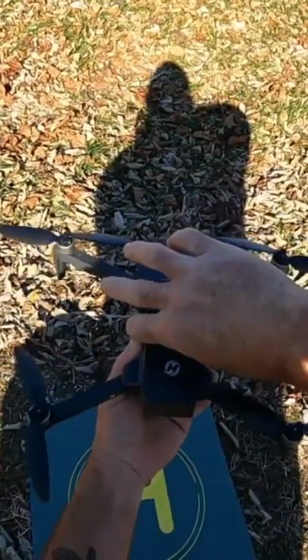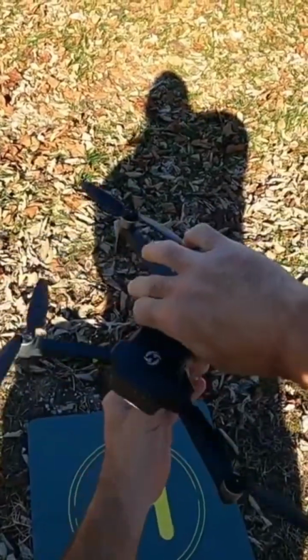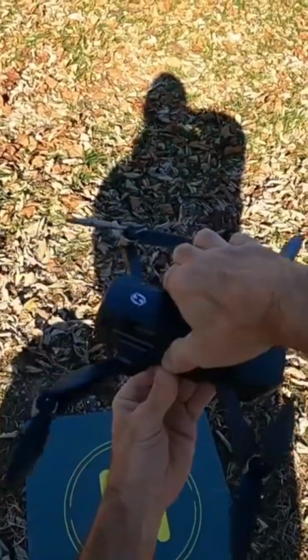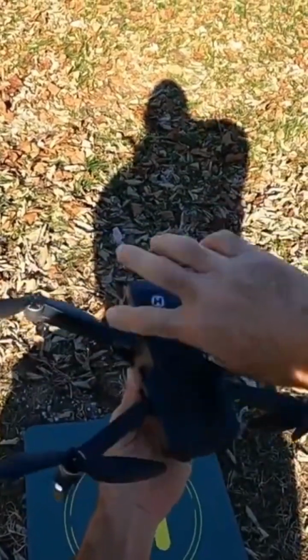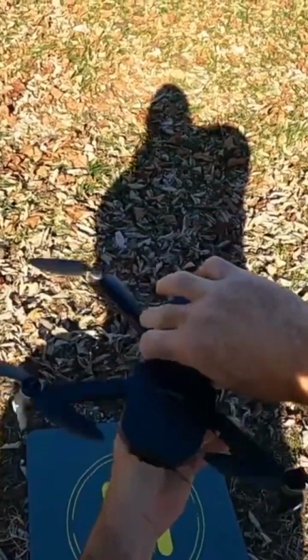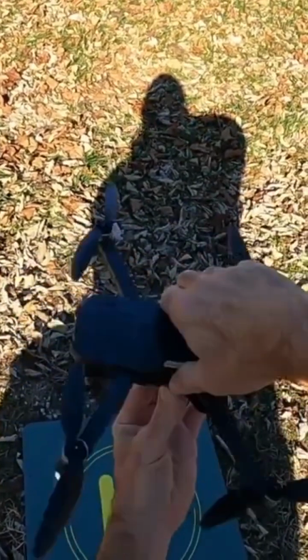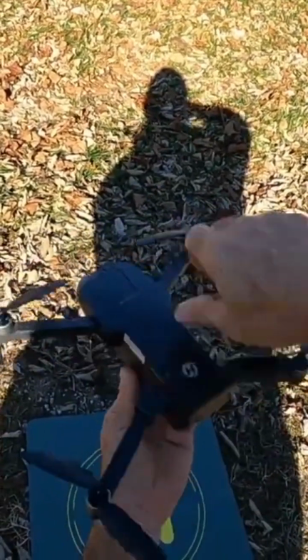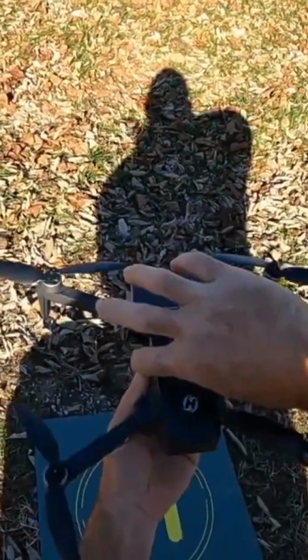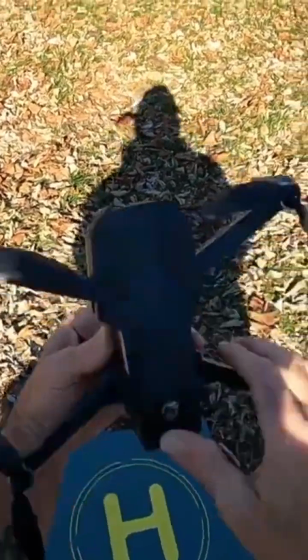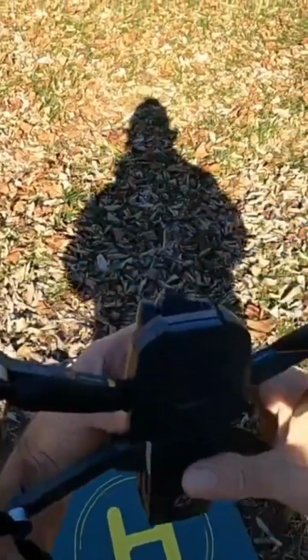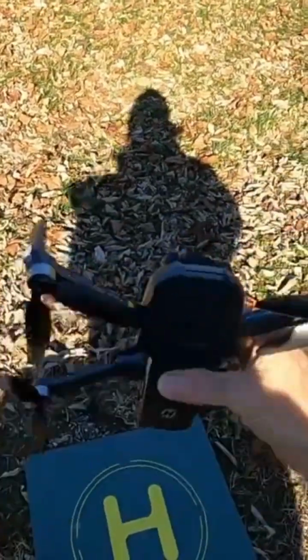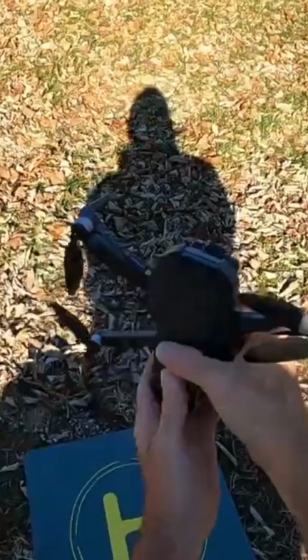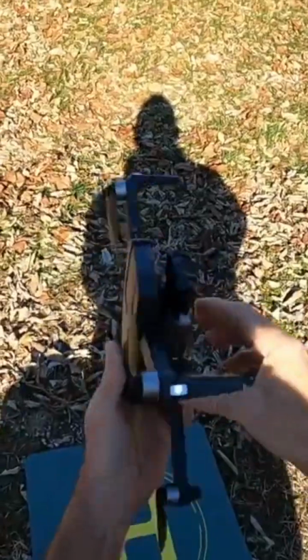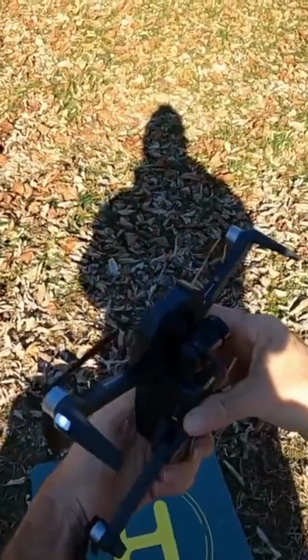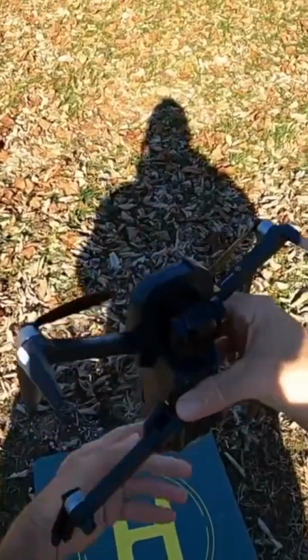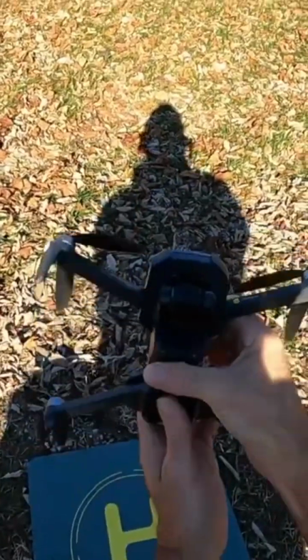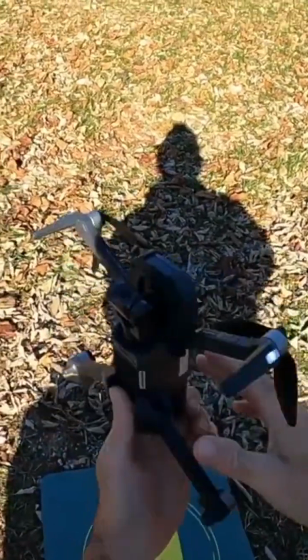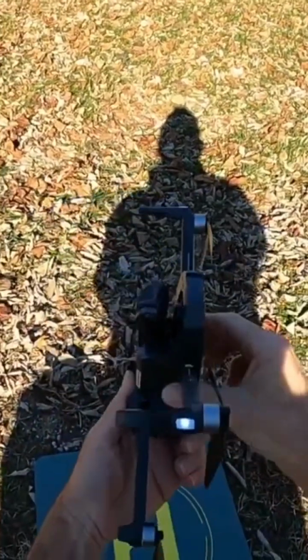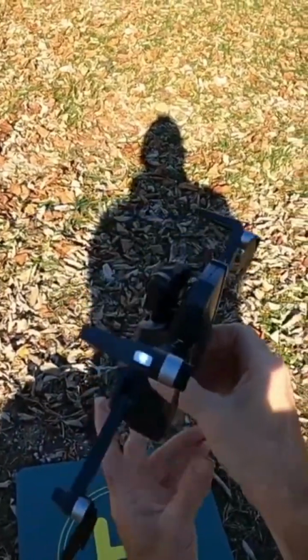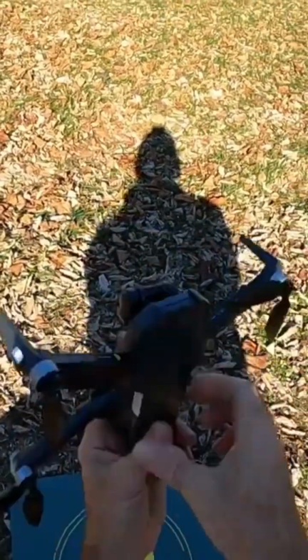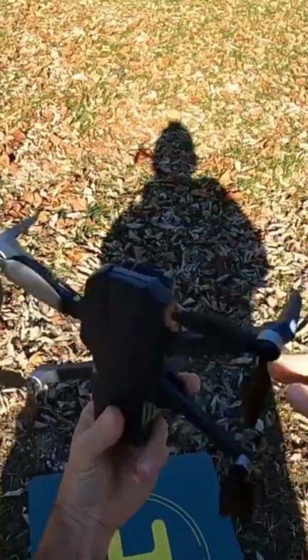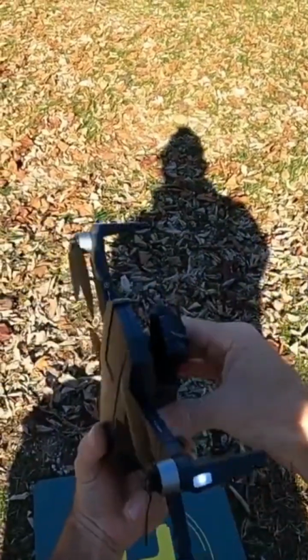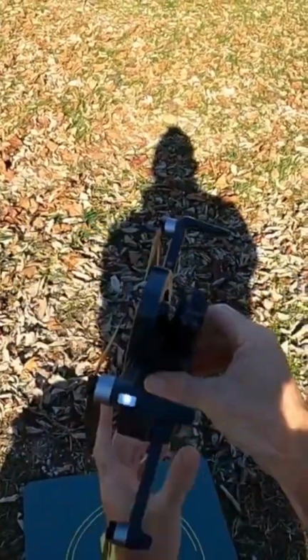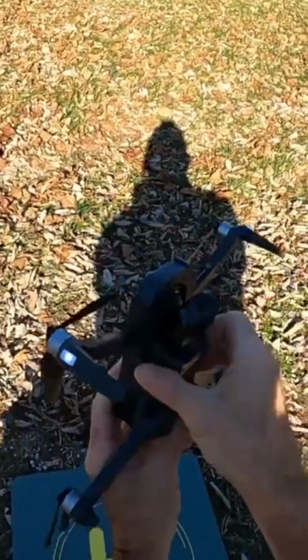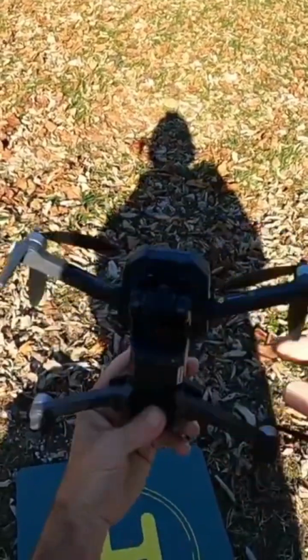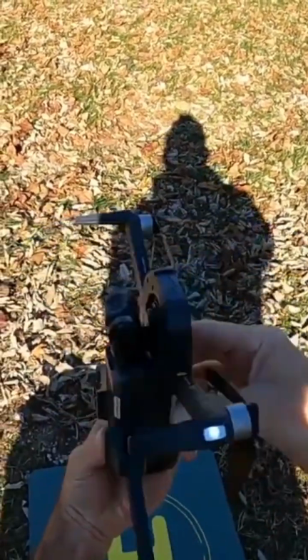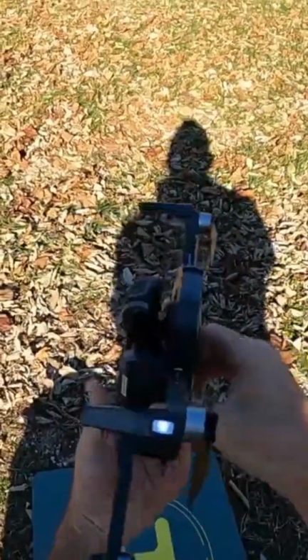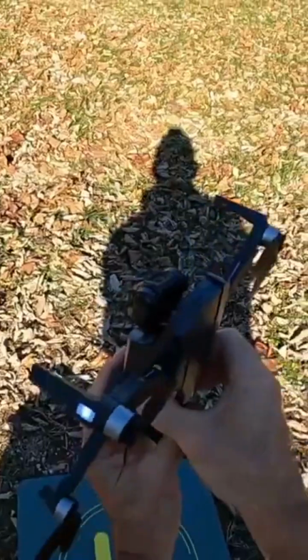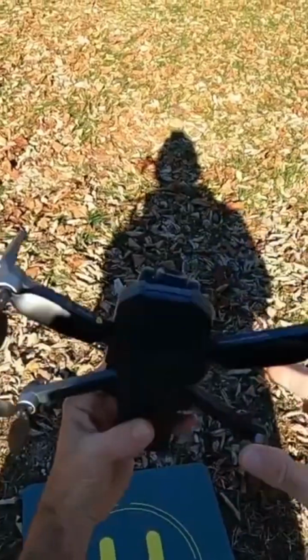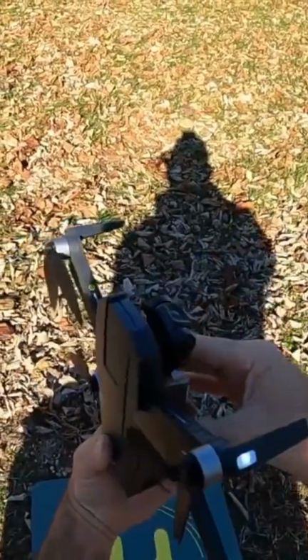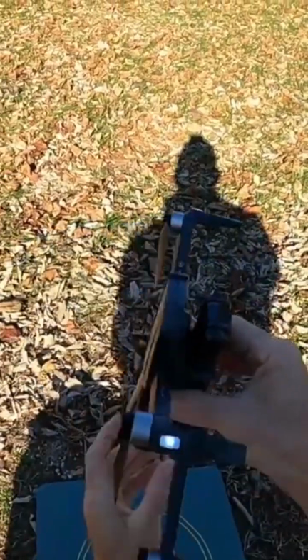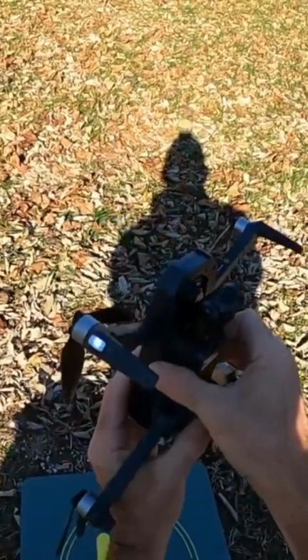Camera up, clockwise — spin to the right — until you hear a beep. Takes three or four turns. There we go.